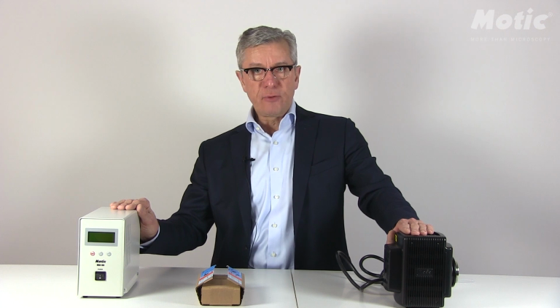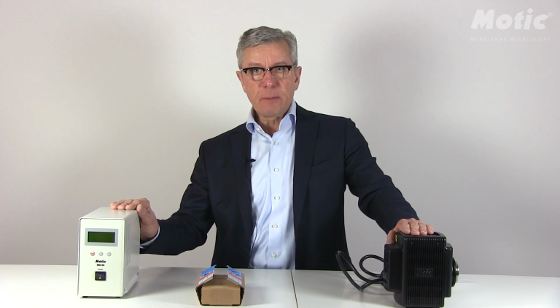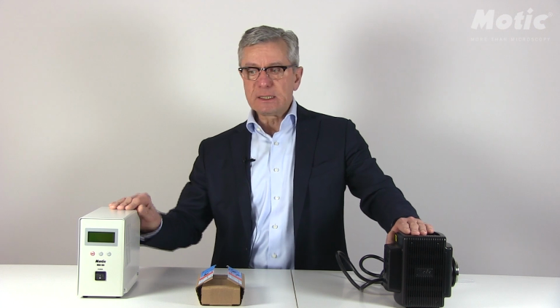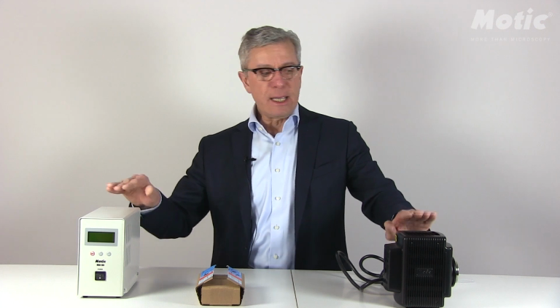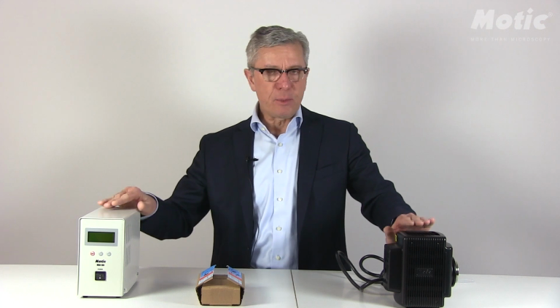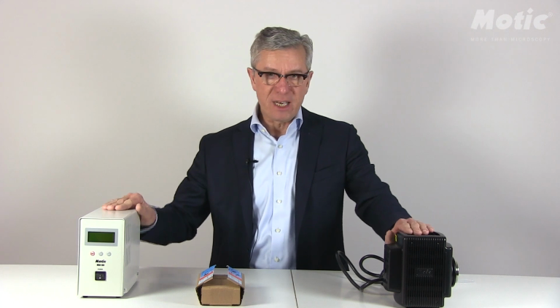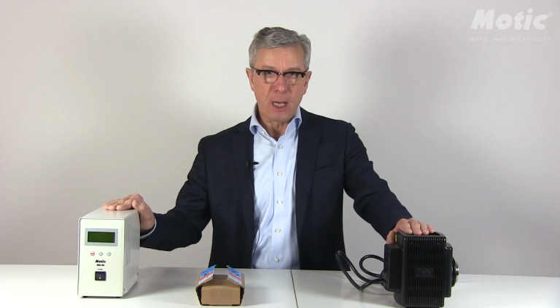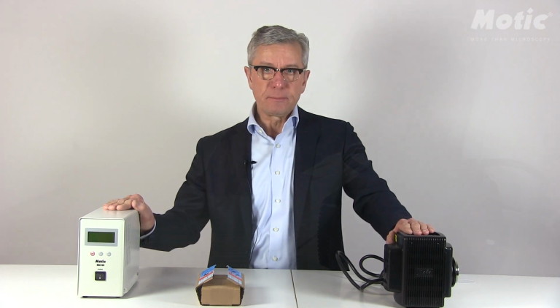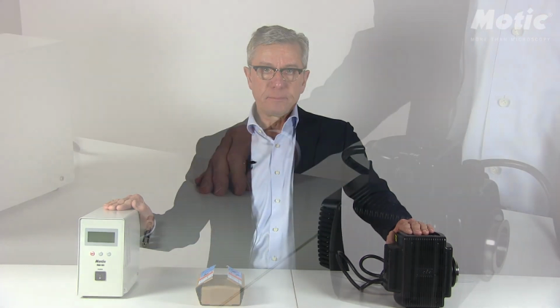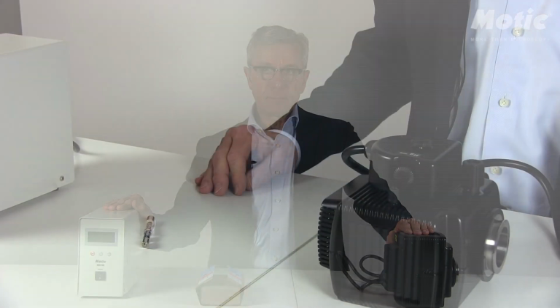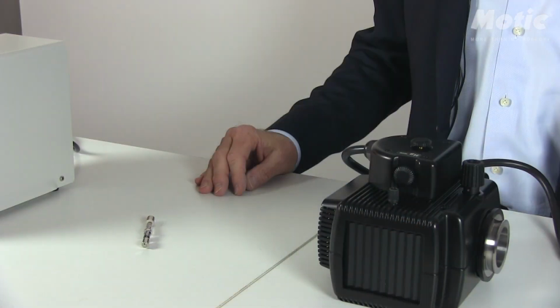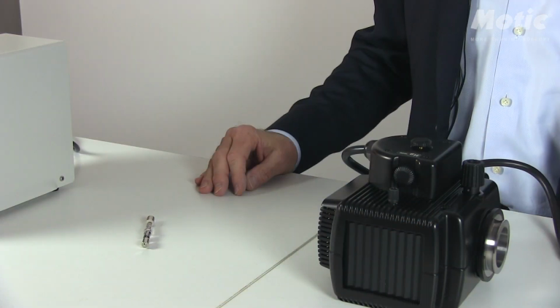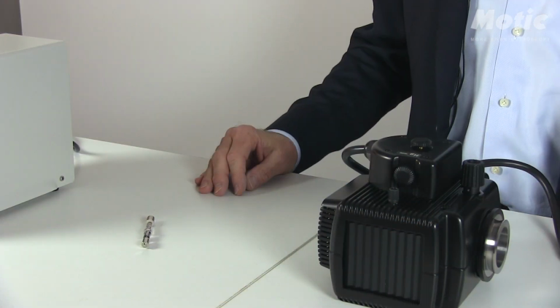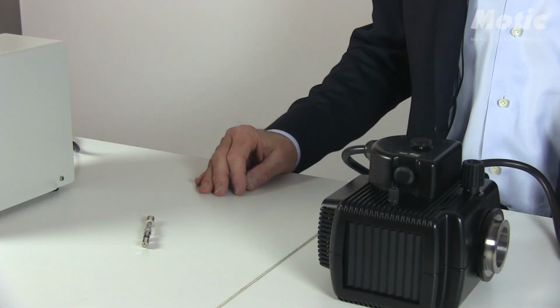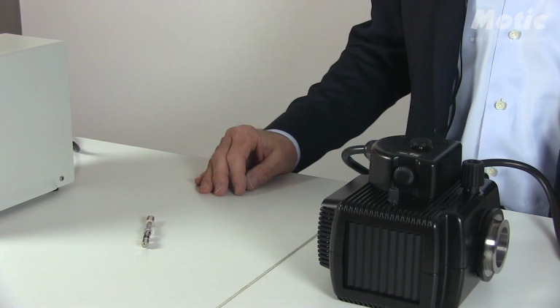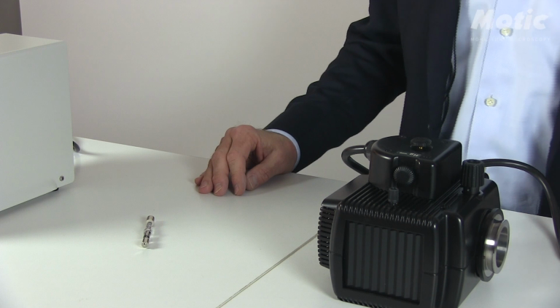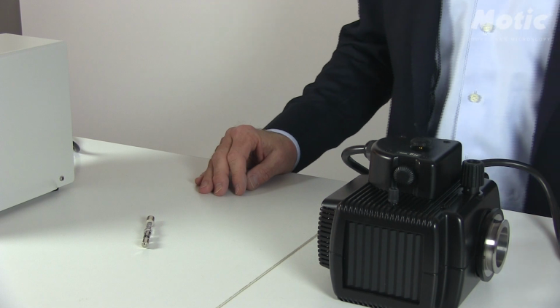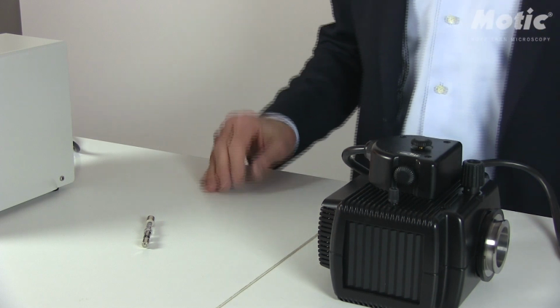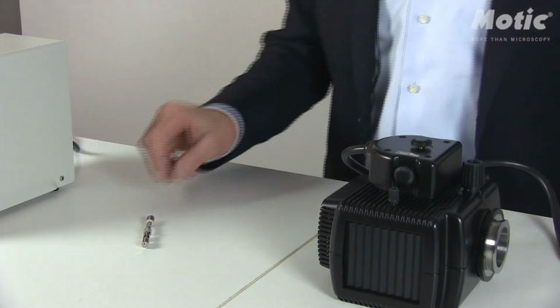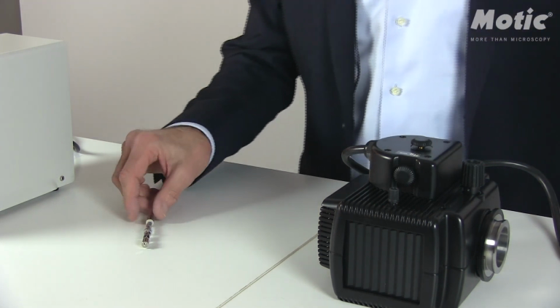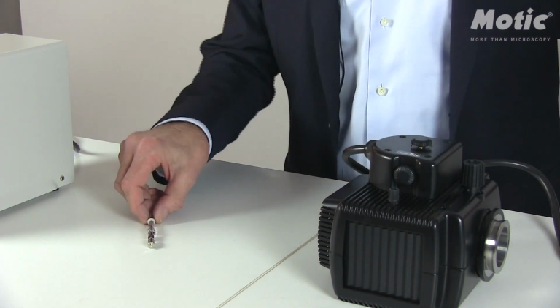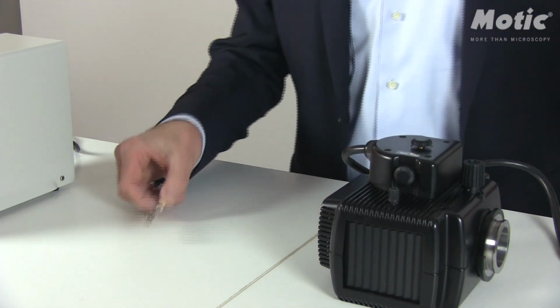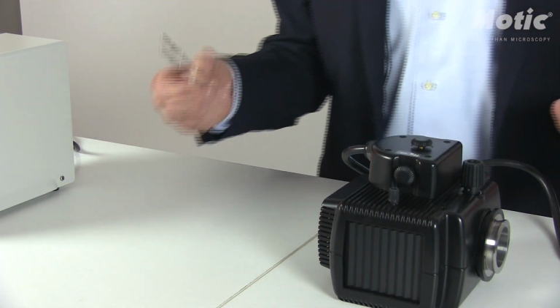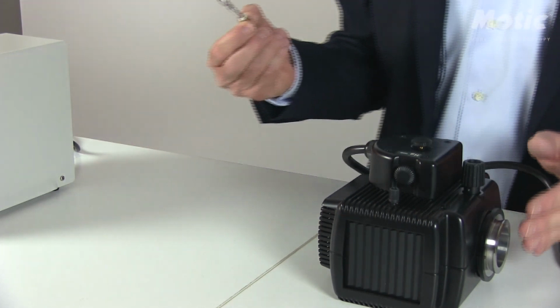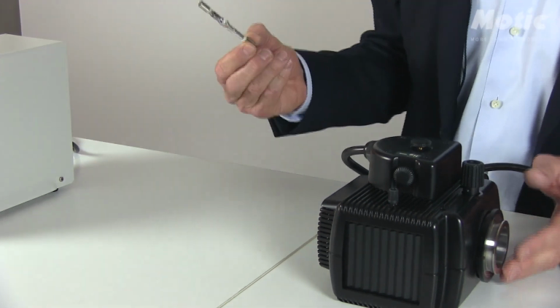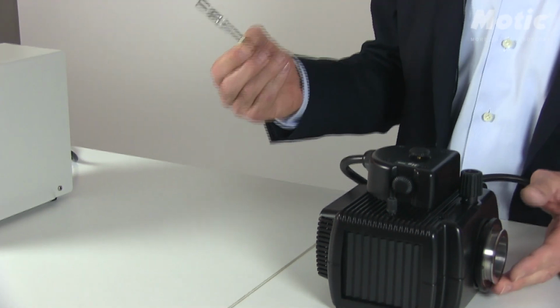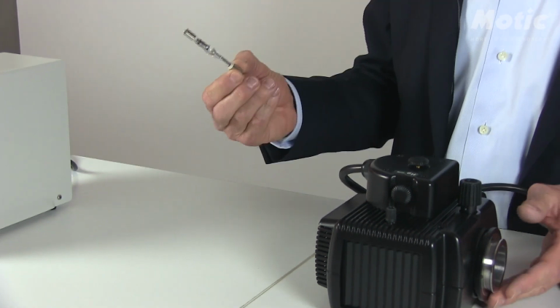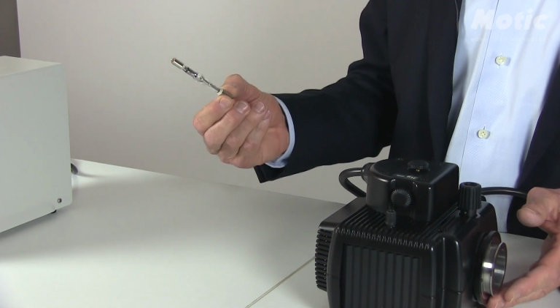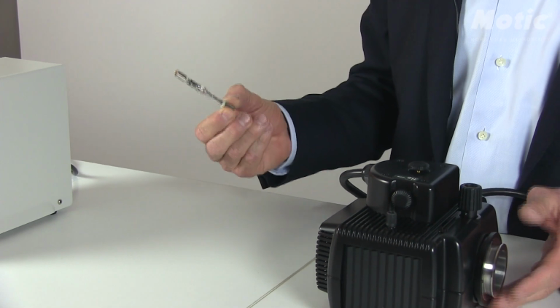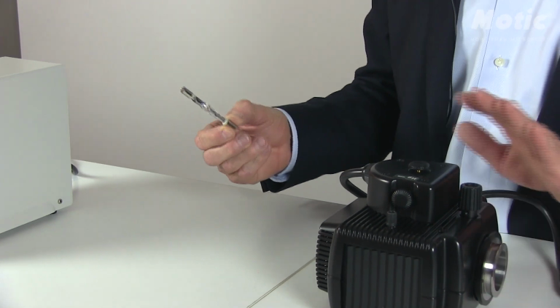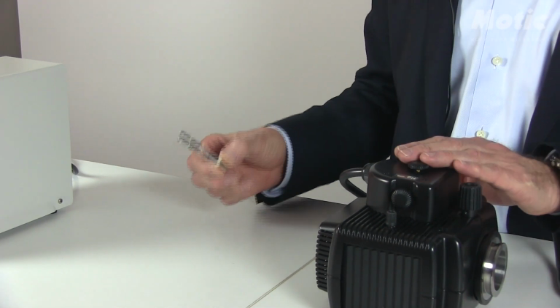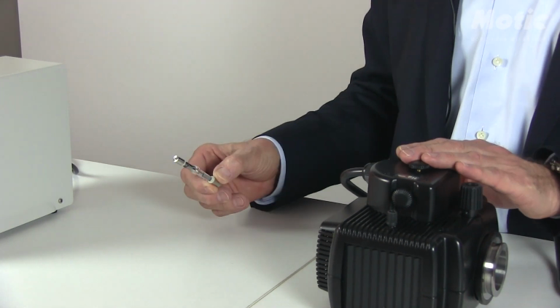The first step is the alignment of the lamp house. In this step we have to mount the mercury 100 watt light source into the lamp house.